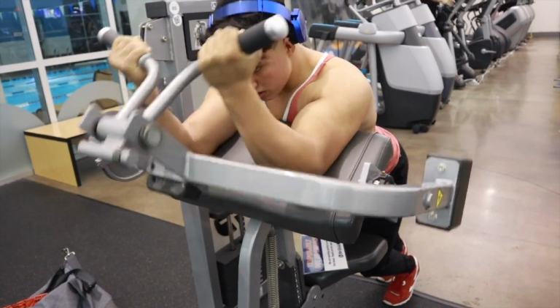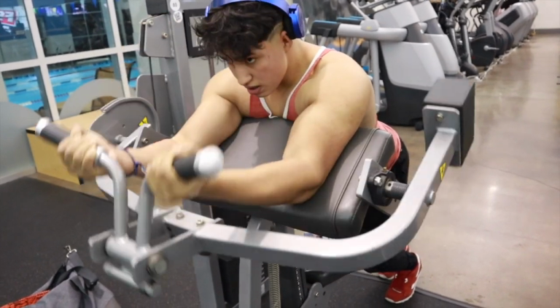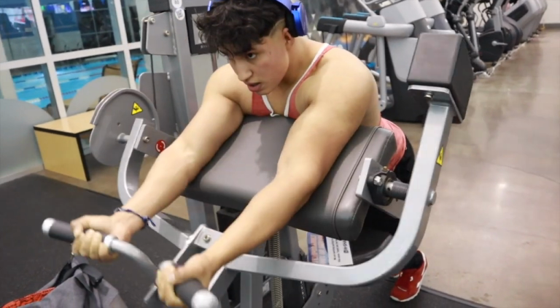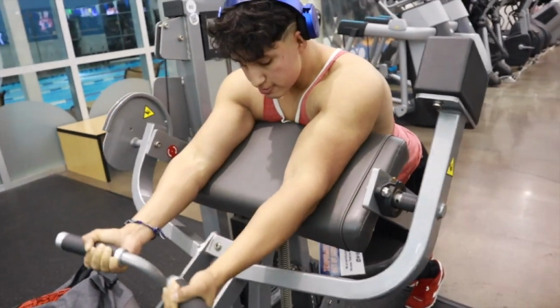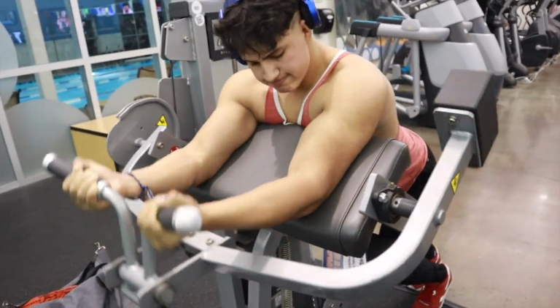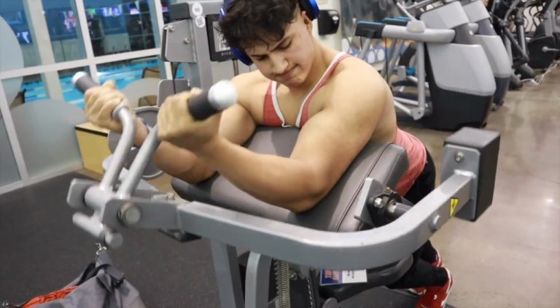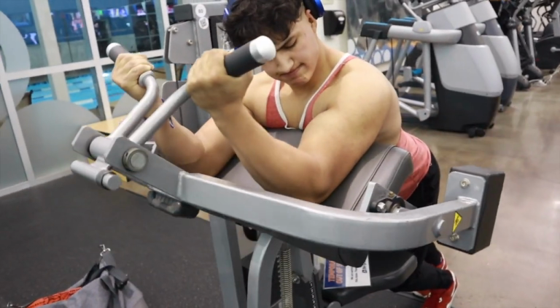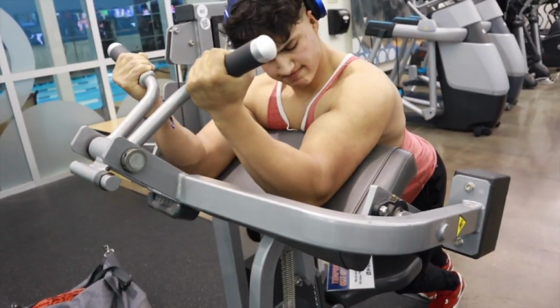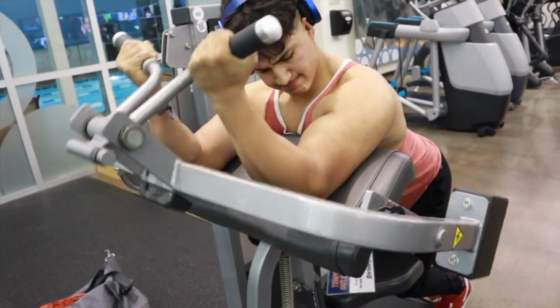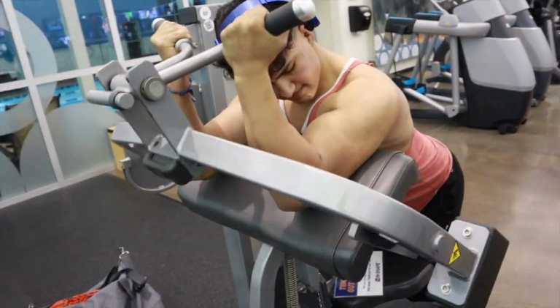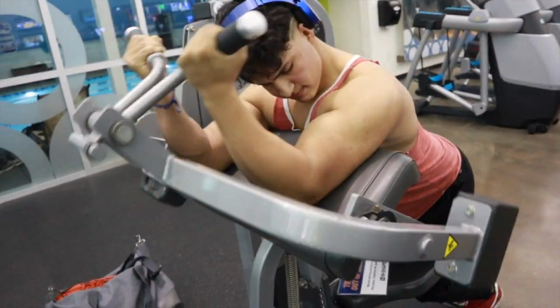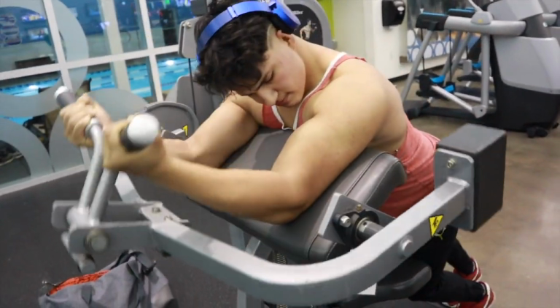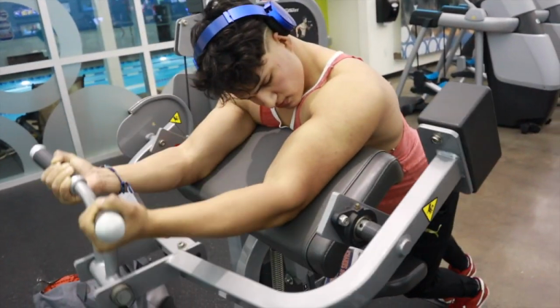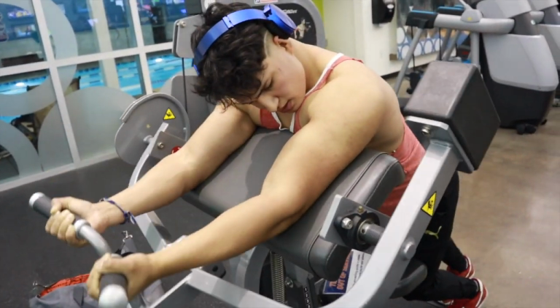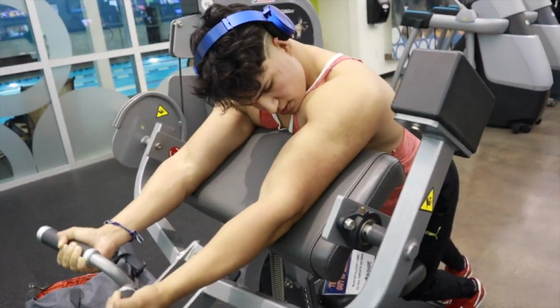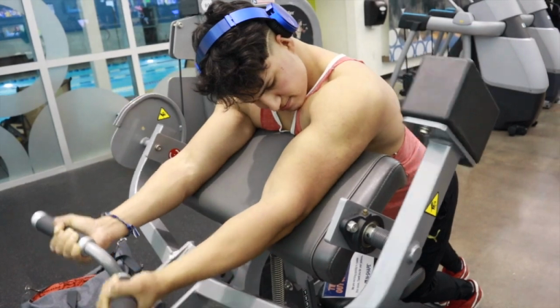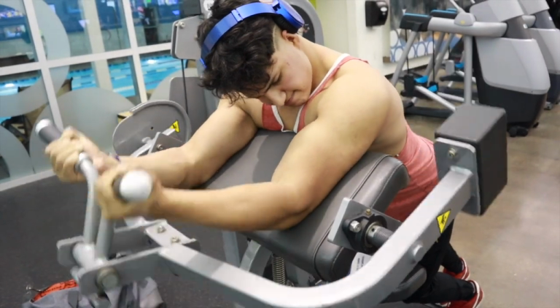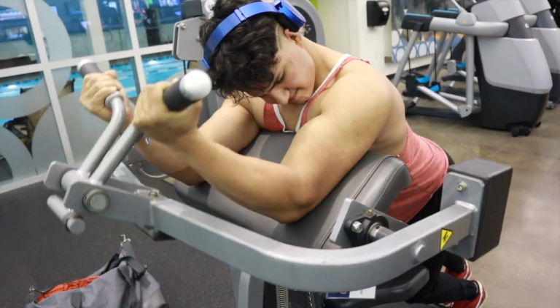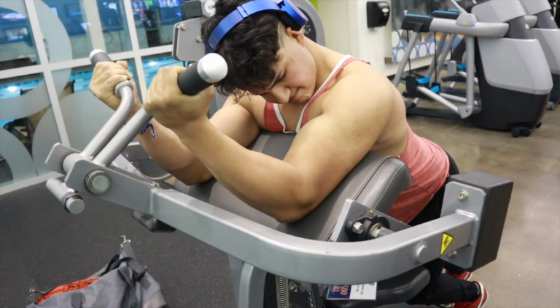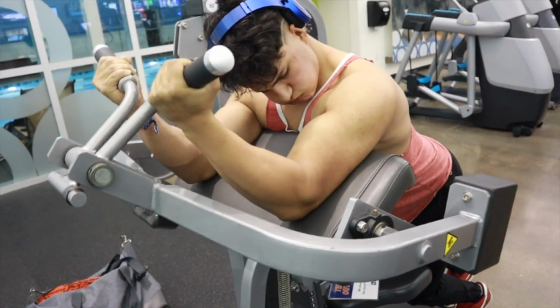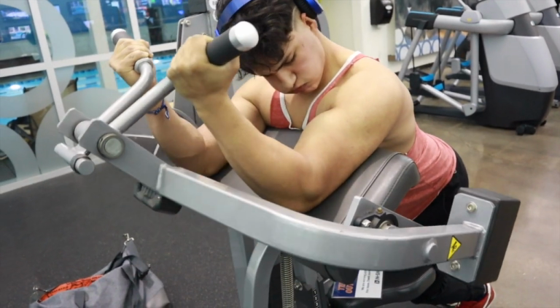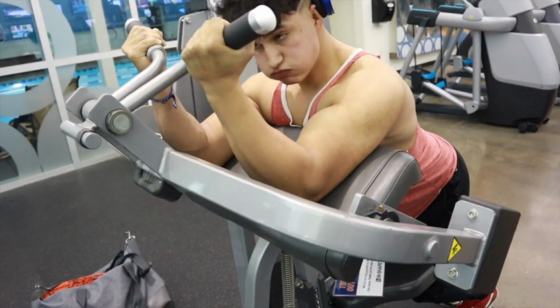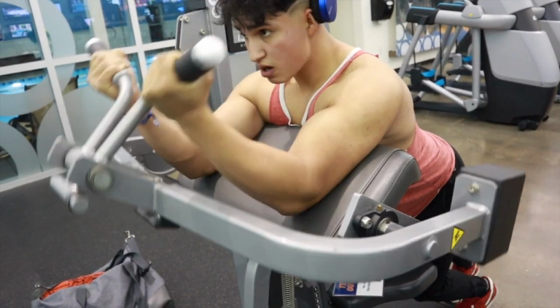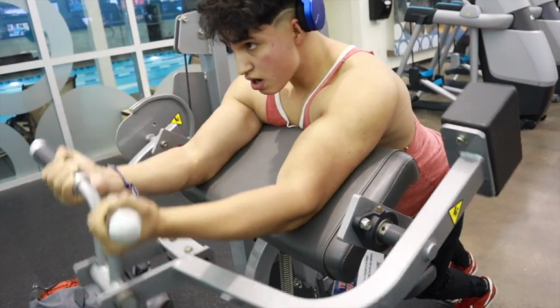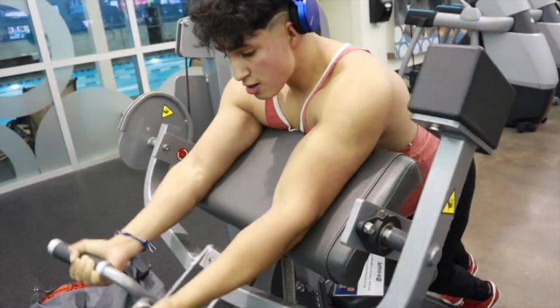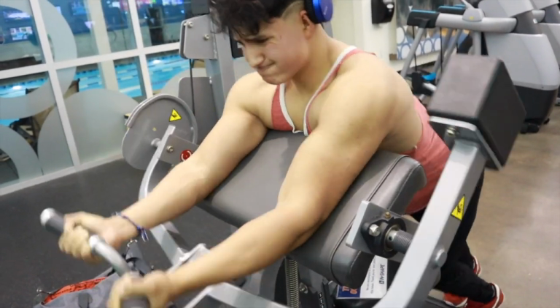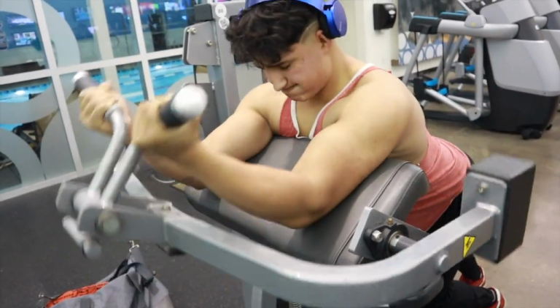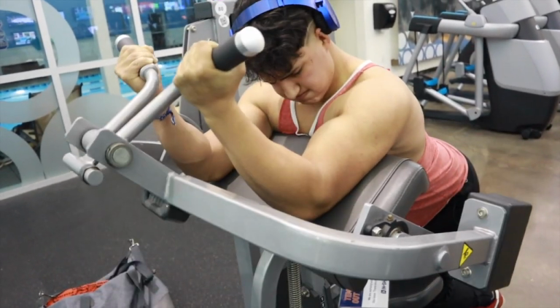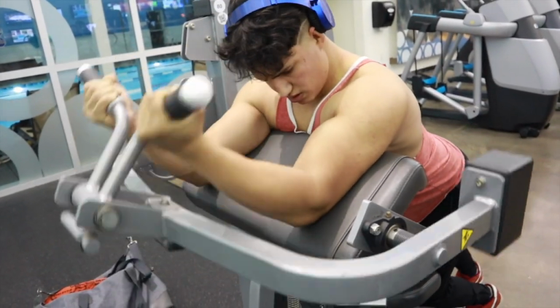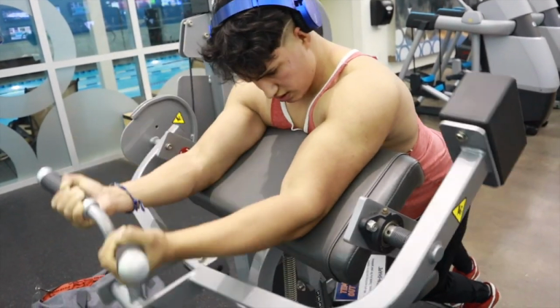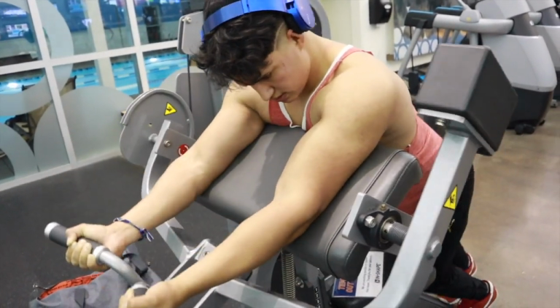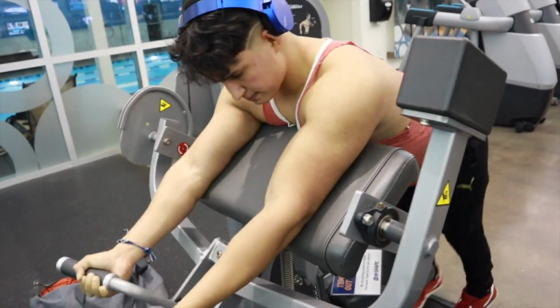Yeah, that's it for this workout guys. Let me know what you guys want to watch in the future — catch you guys later.